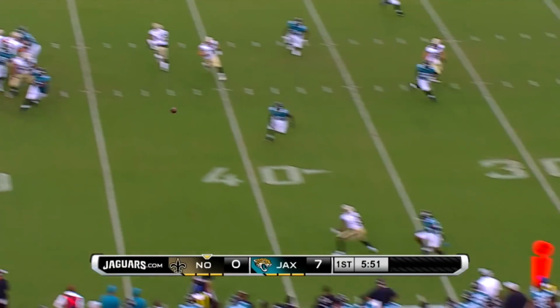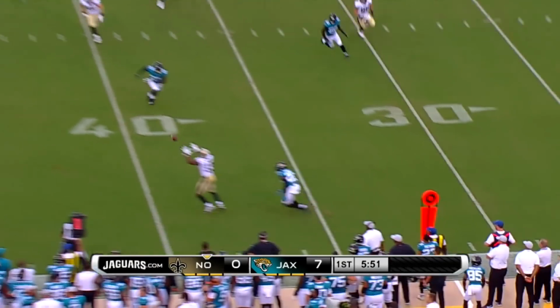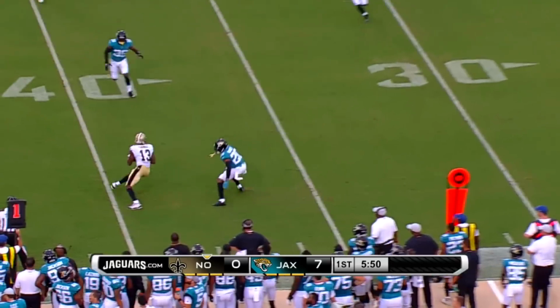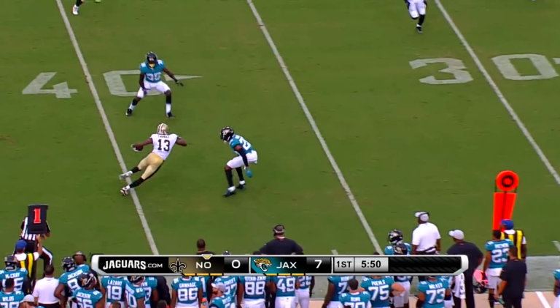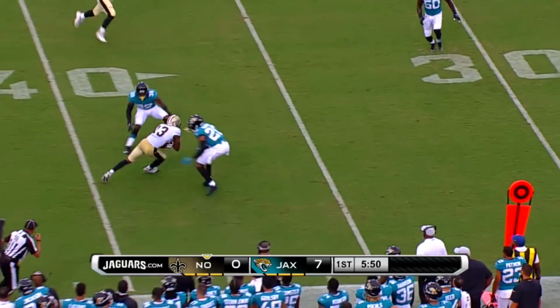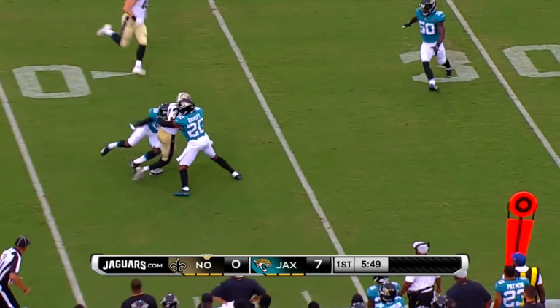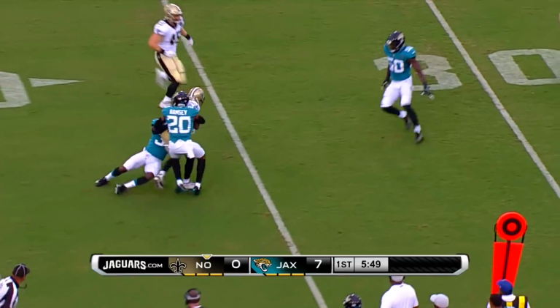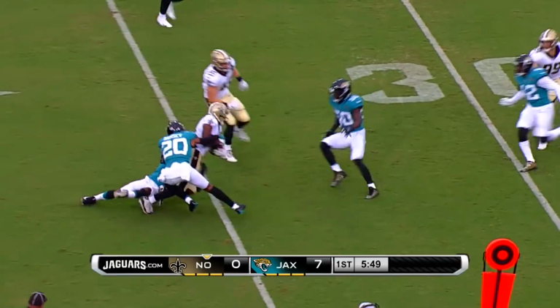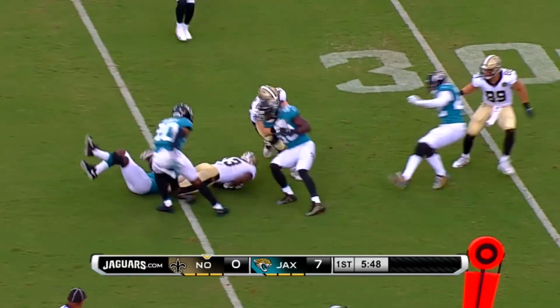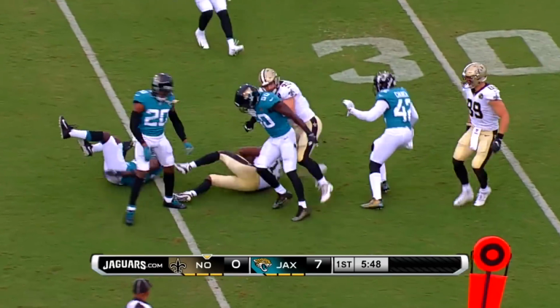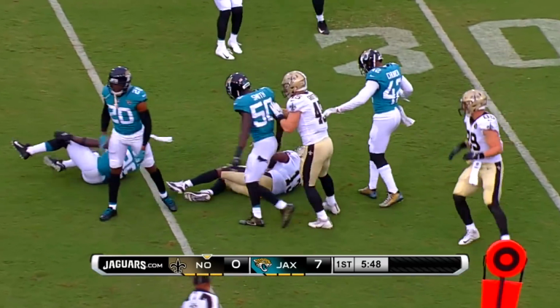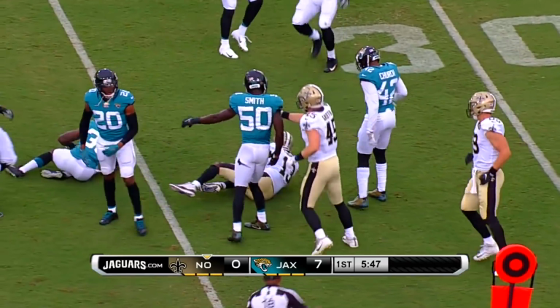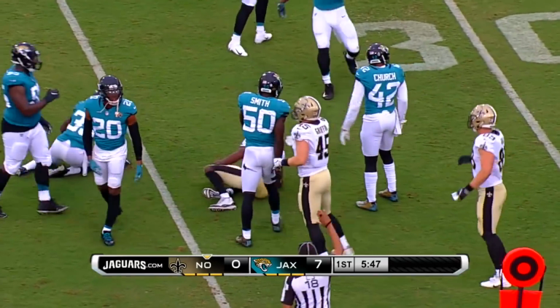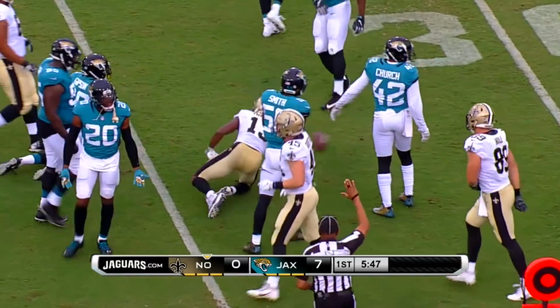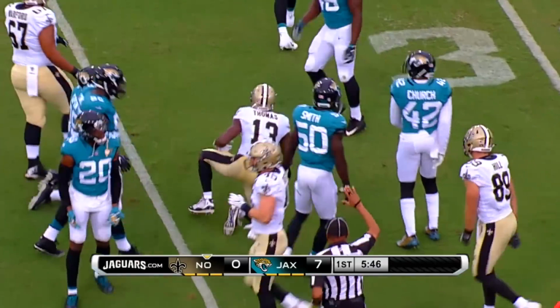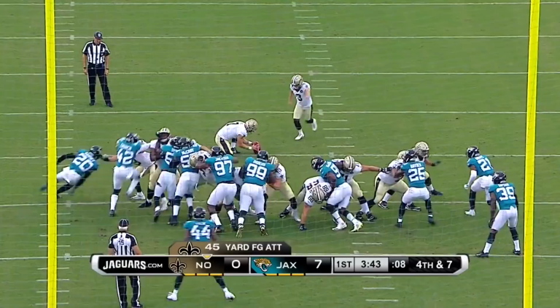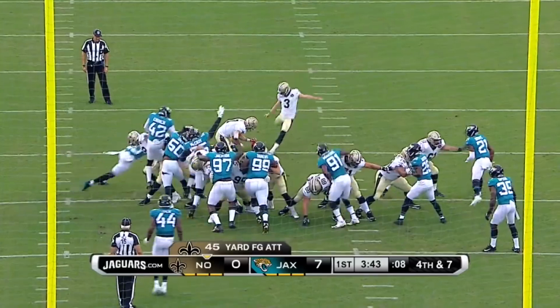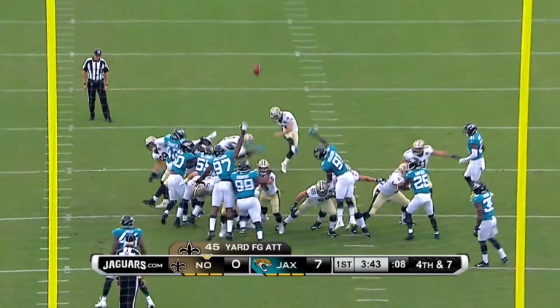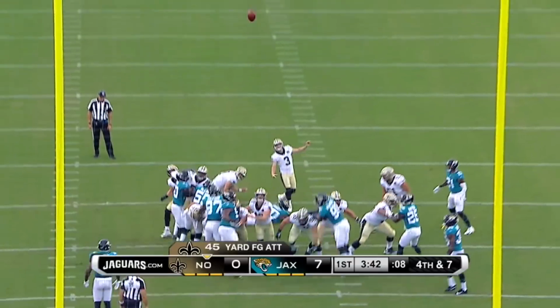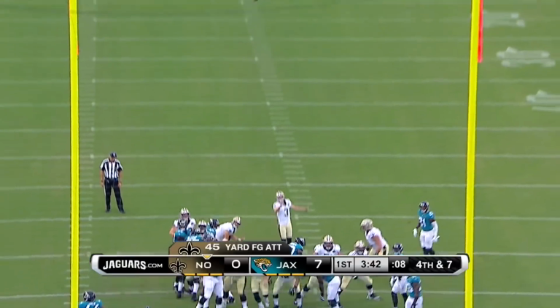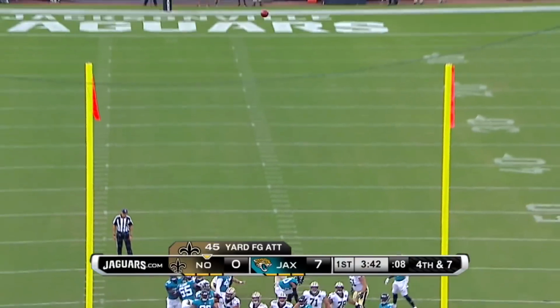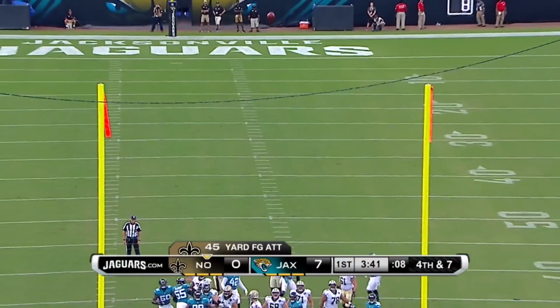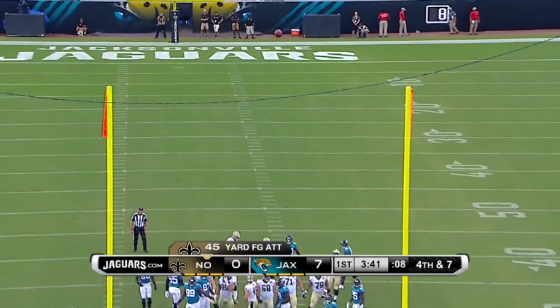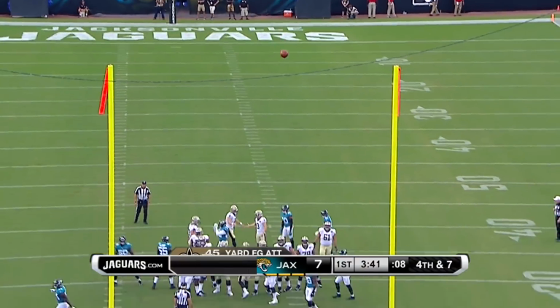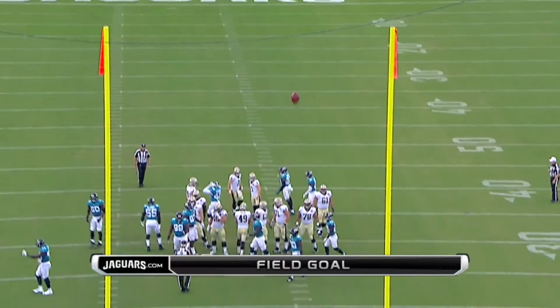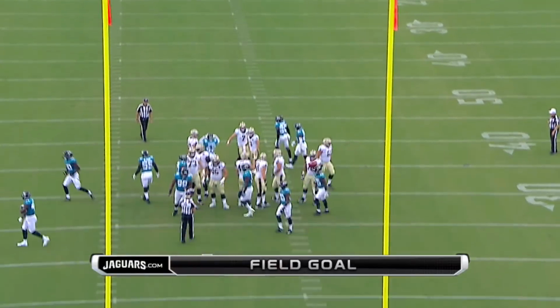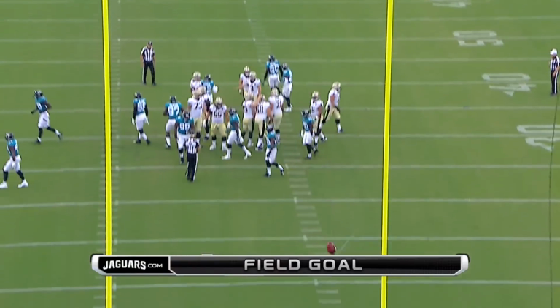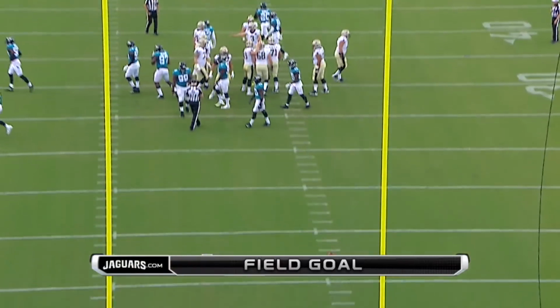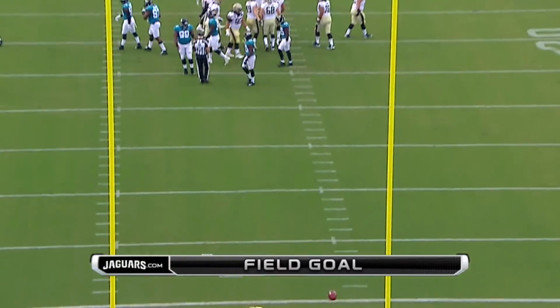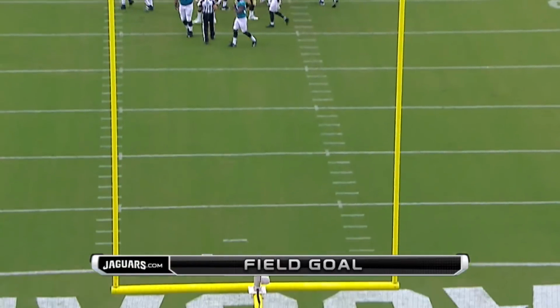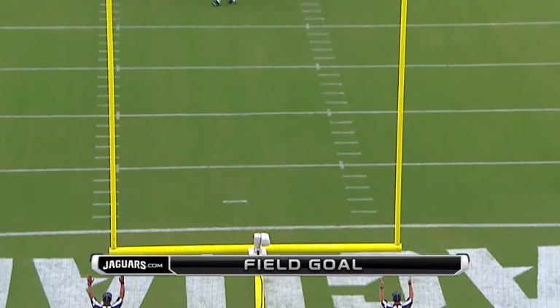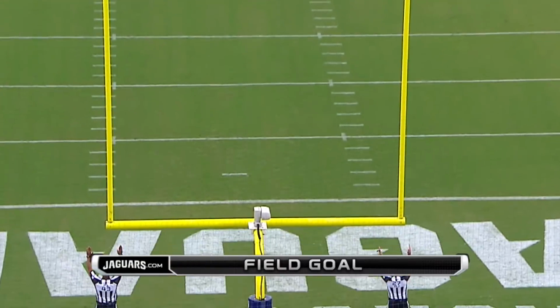Savage turns and throws. The catch is made and it's near first down yardage. Here's a 45-yard field goal attempt — up and on the way, it is good.